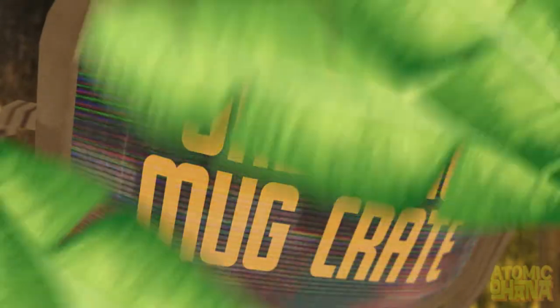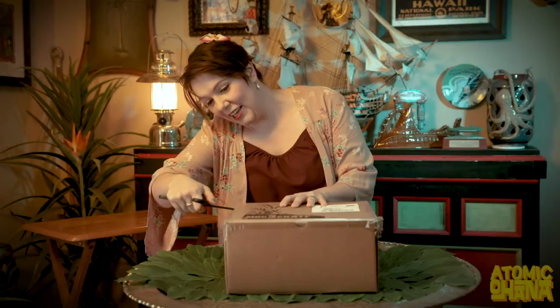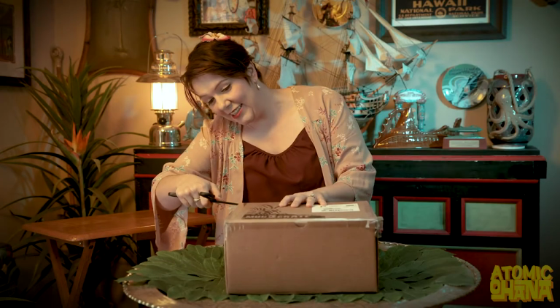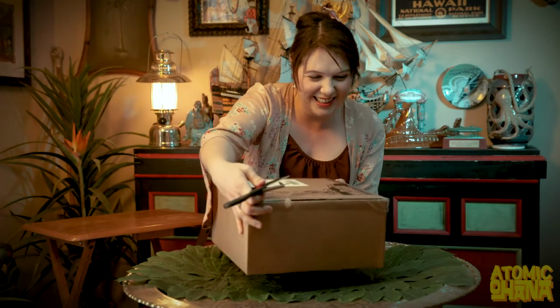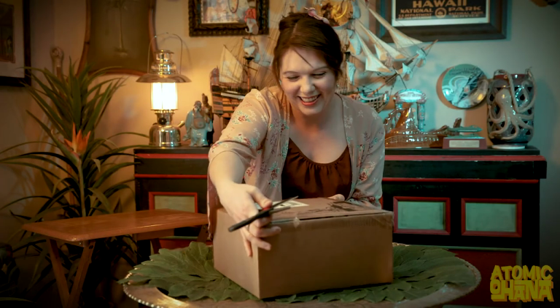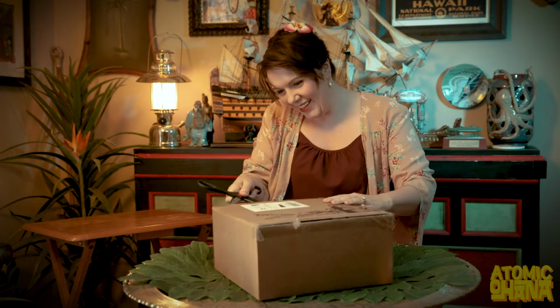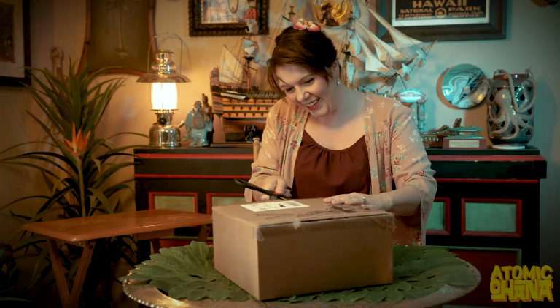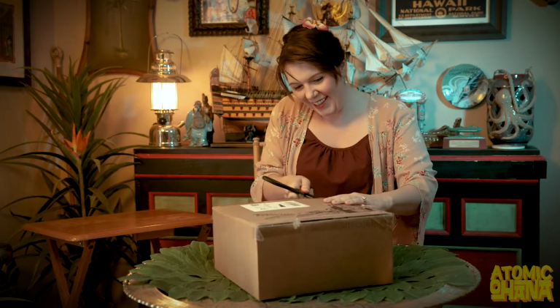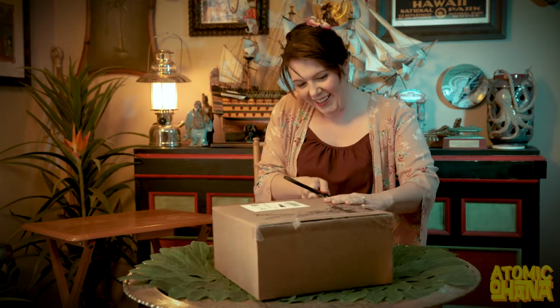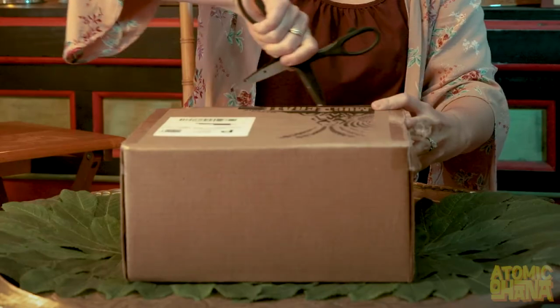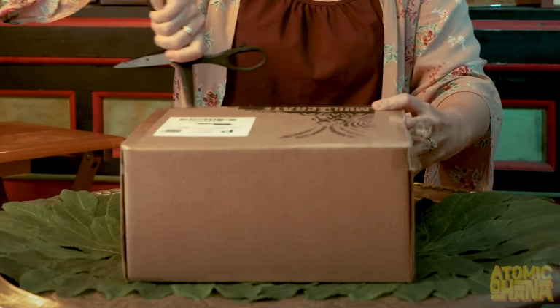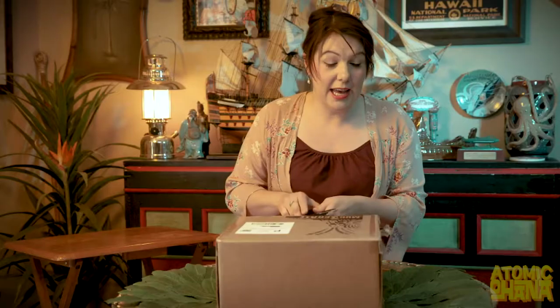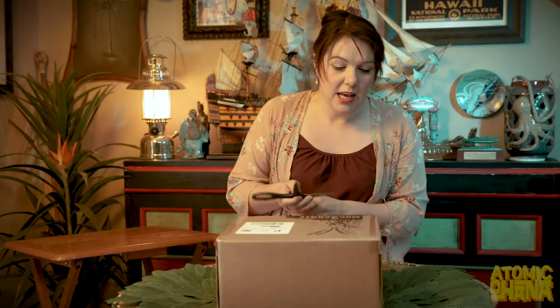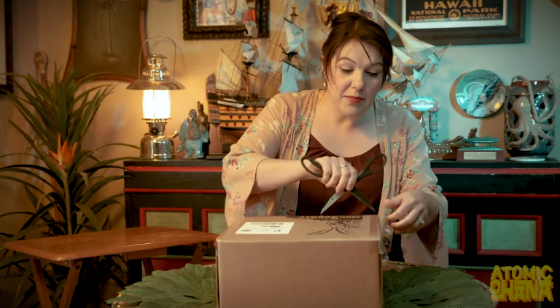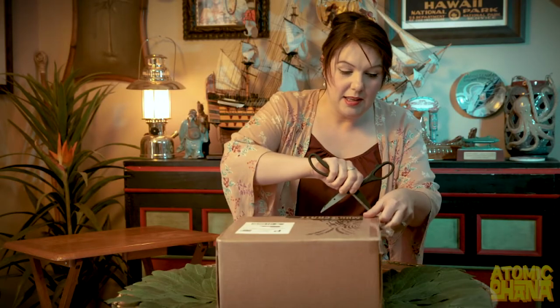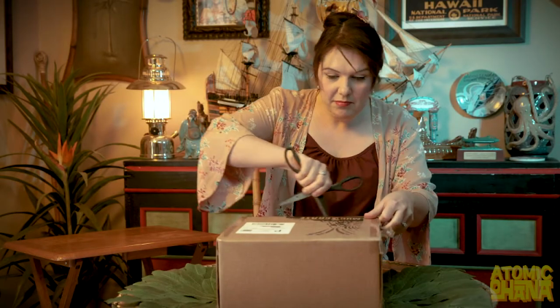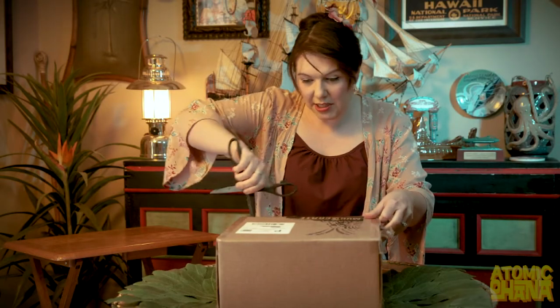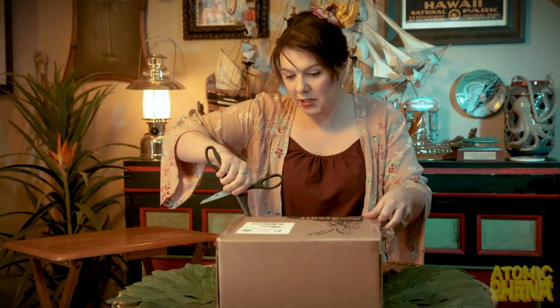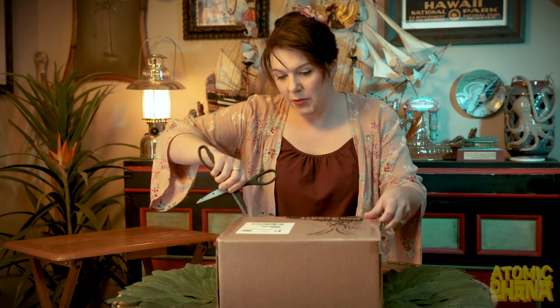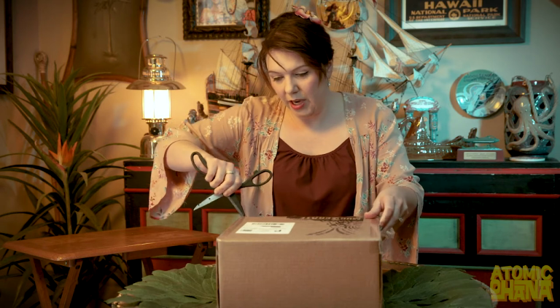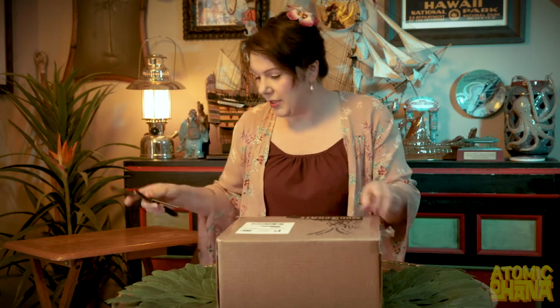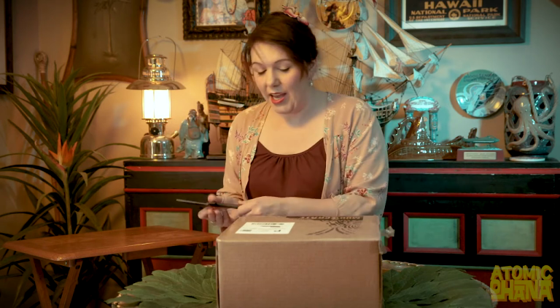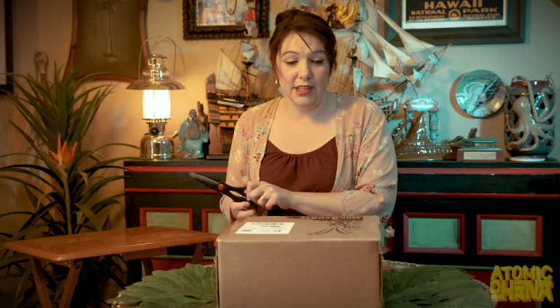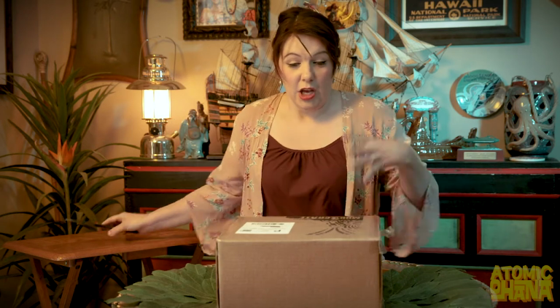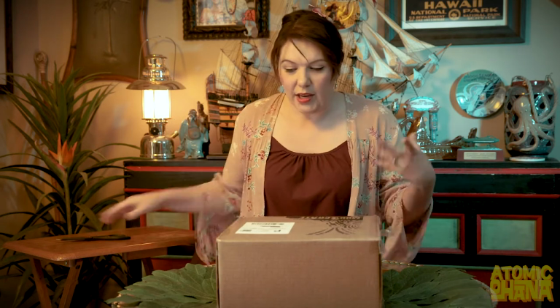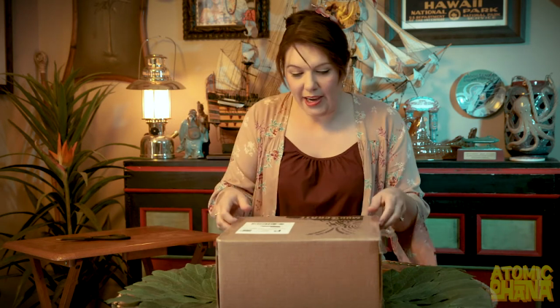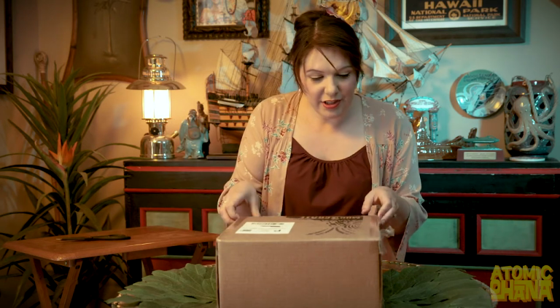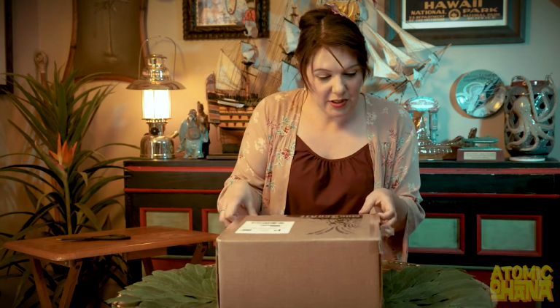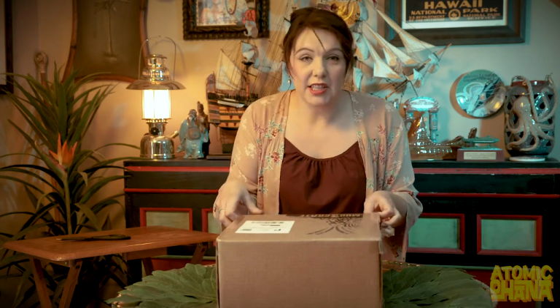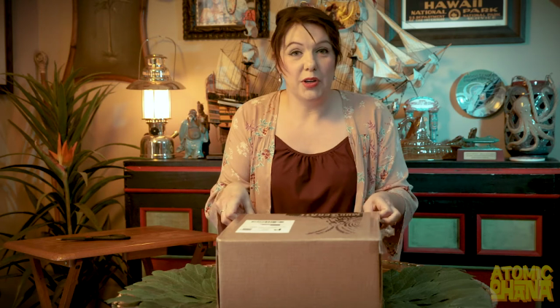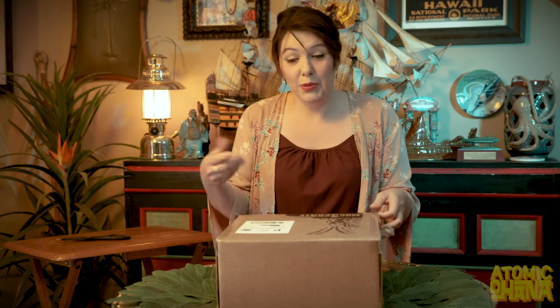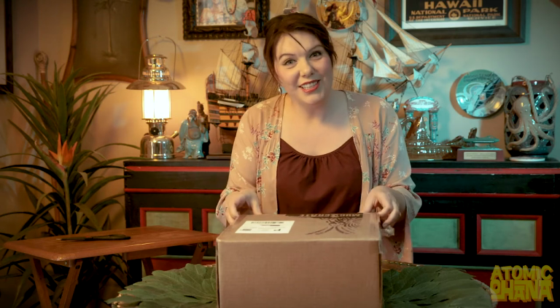The husband and wife team that created mug crate also run For In Clay. They make tiki mugs and all sorts of awesome stuff. They hand box and package everything so that nothing gets broken. They do a really good job.